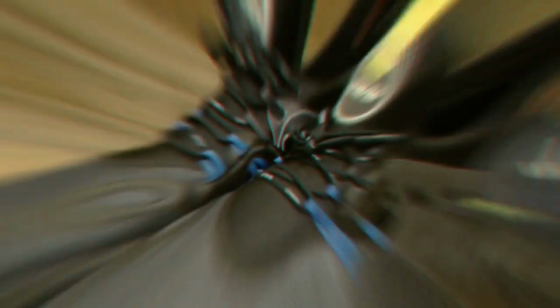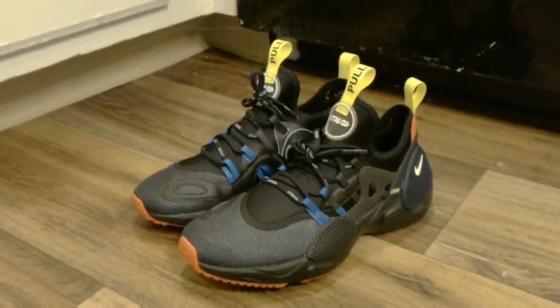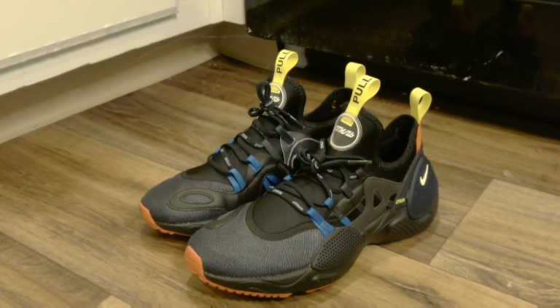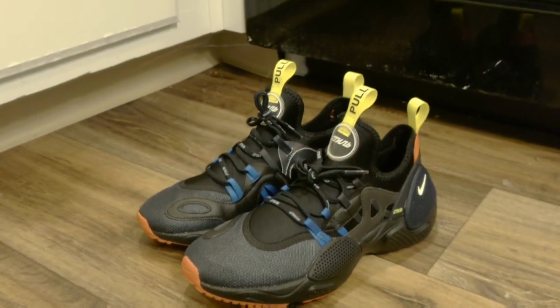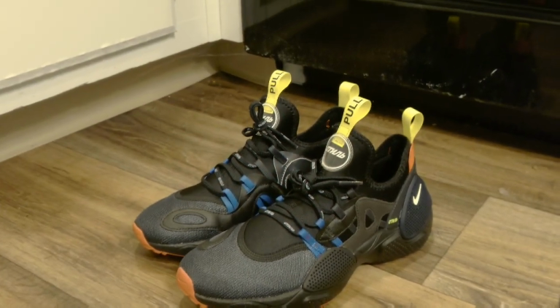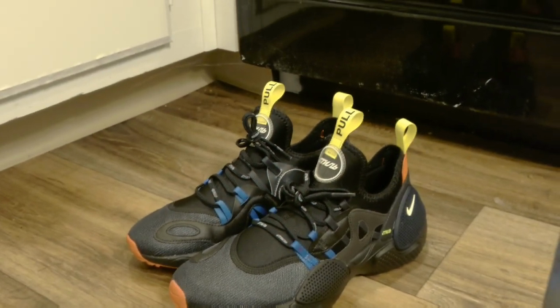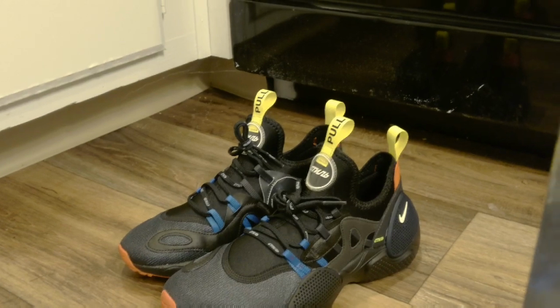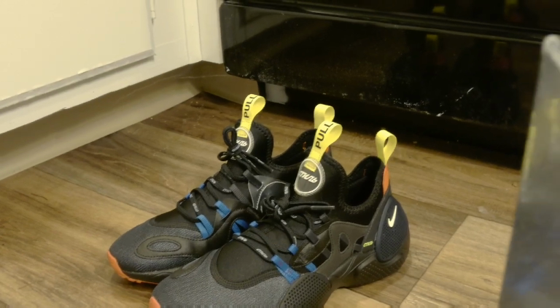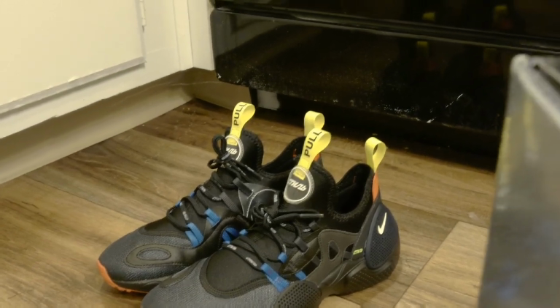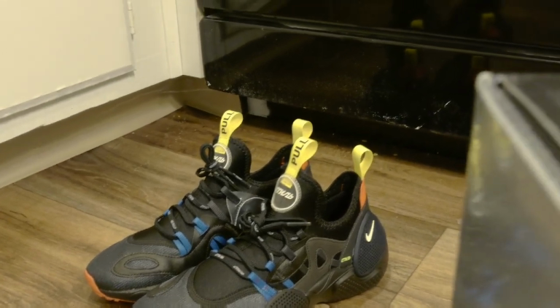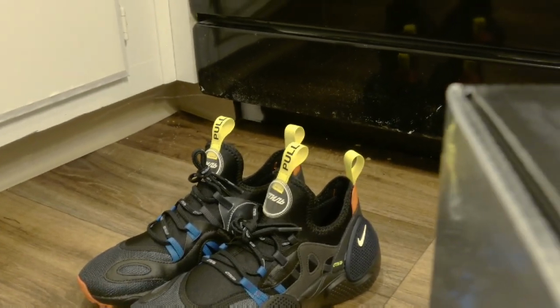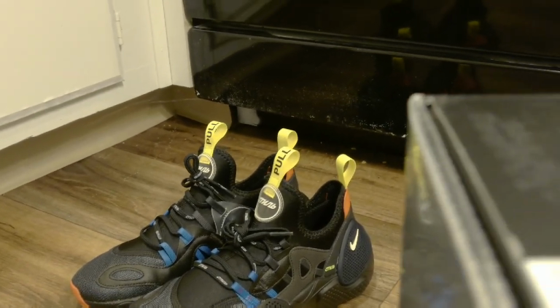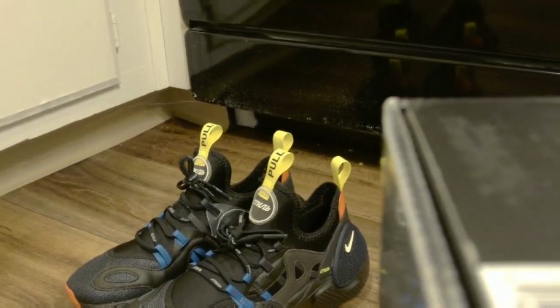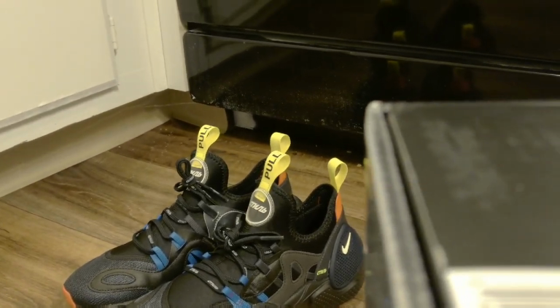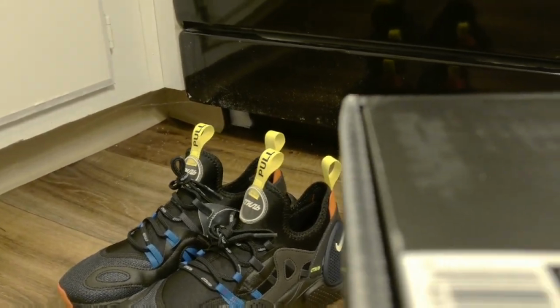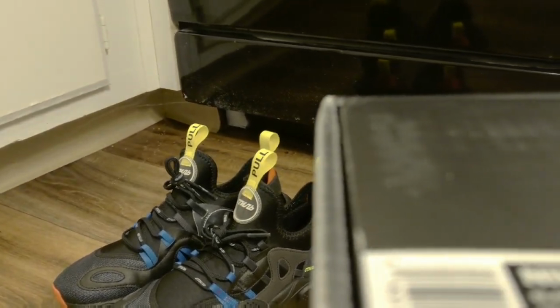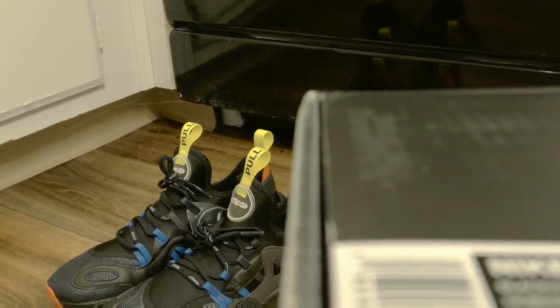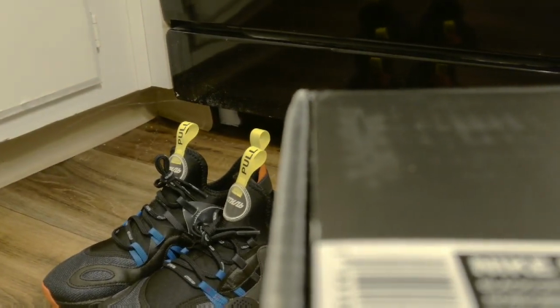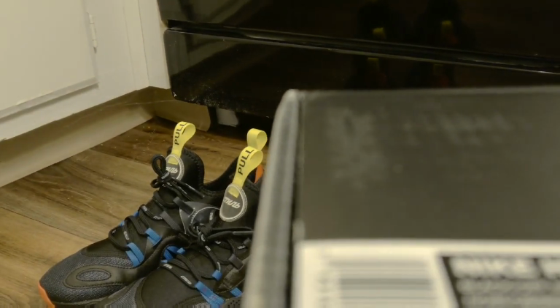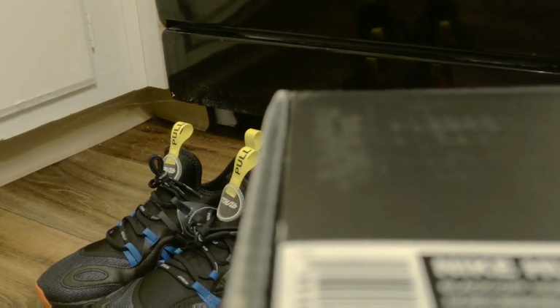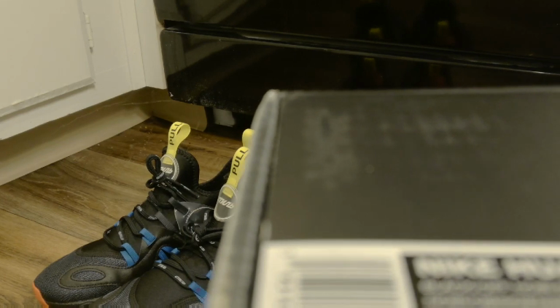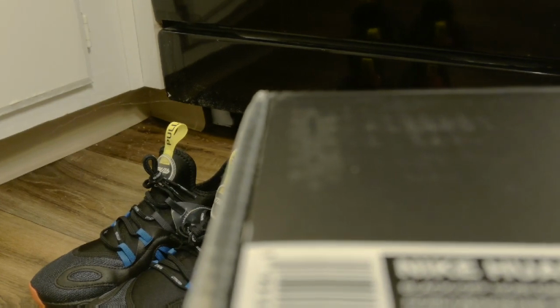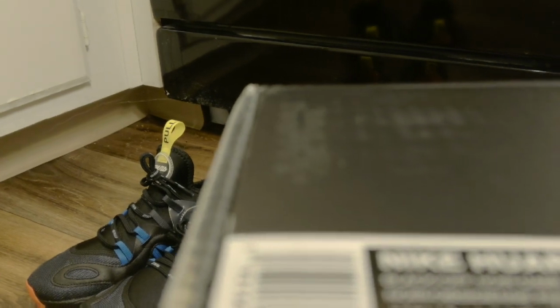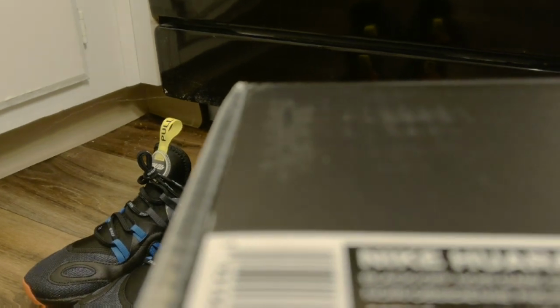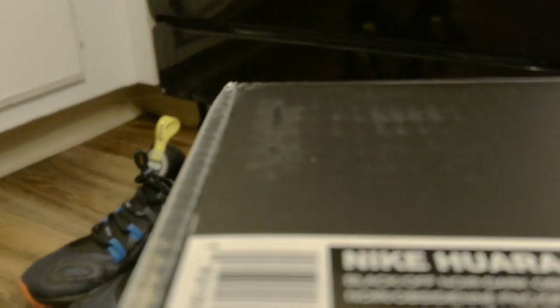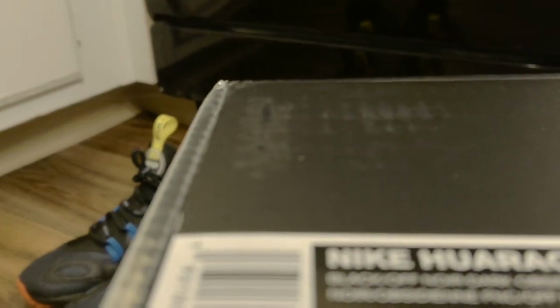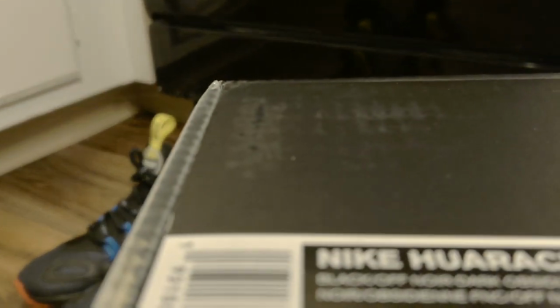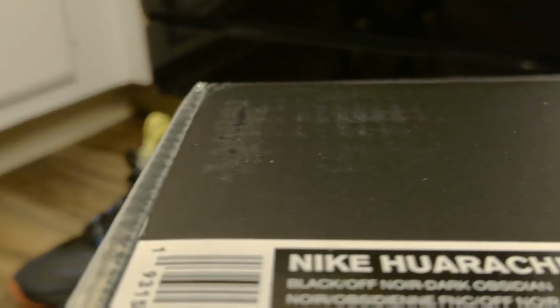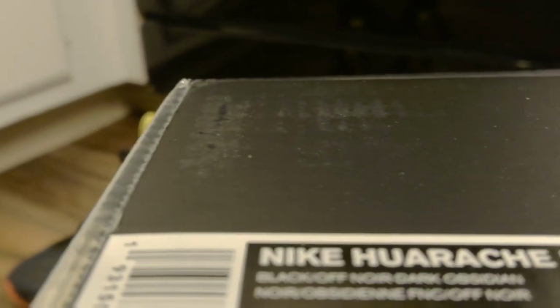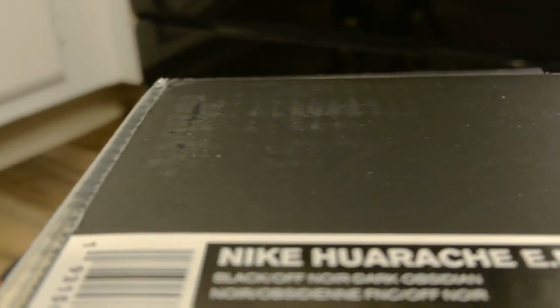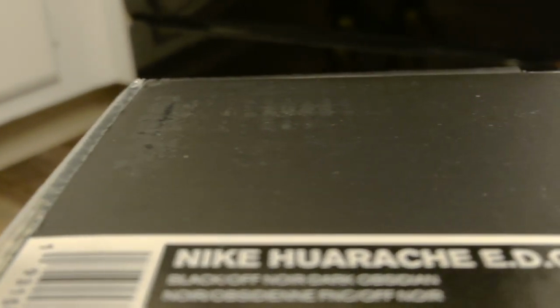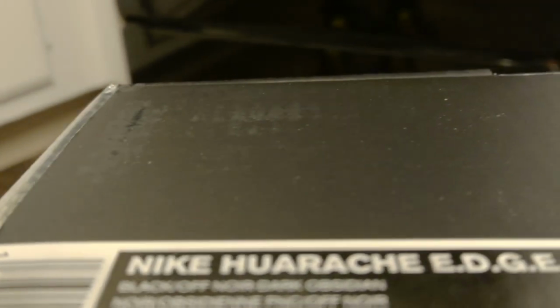How's it going YouTube, I have a pretty dope pair of Nikes to show you guys today. Before we get started, please subscribe and give this video a like. What we have here is the Nike Huarache Edge HP.